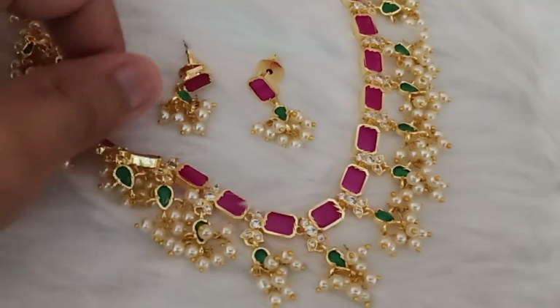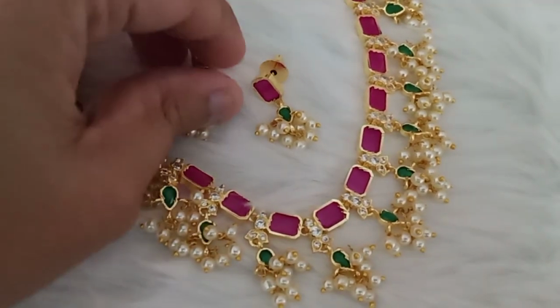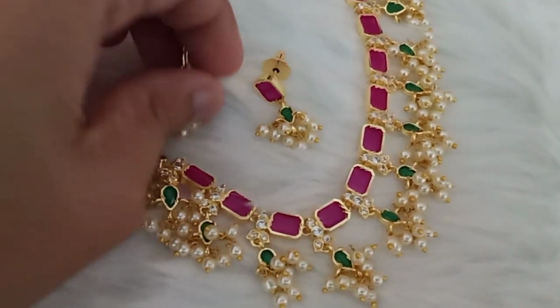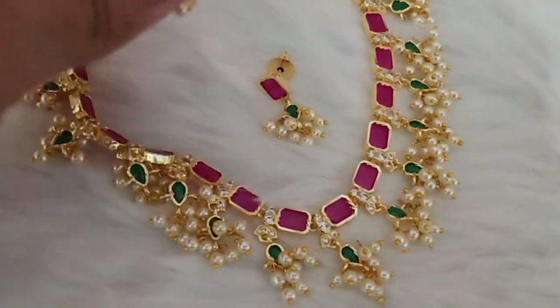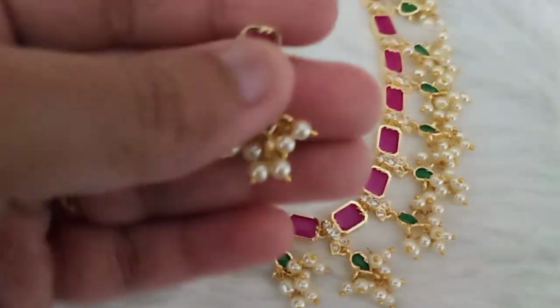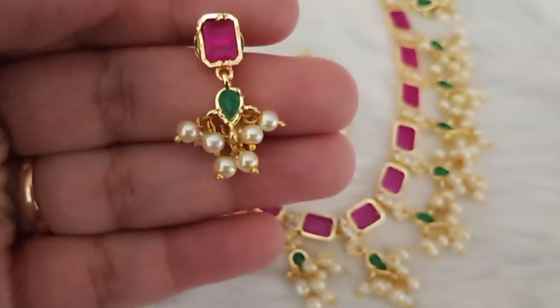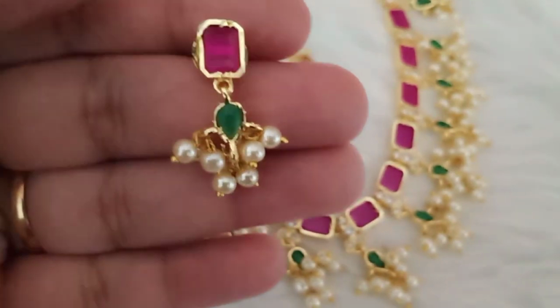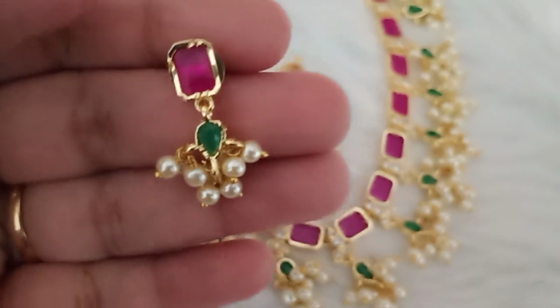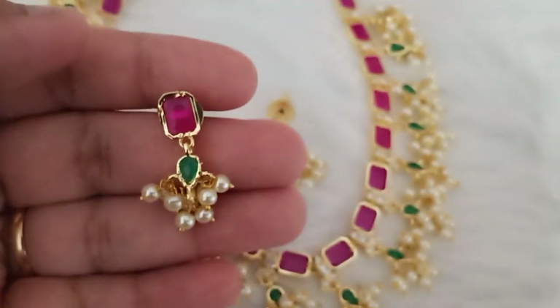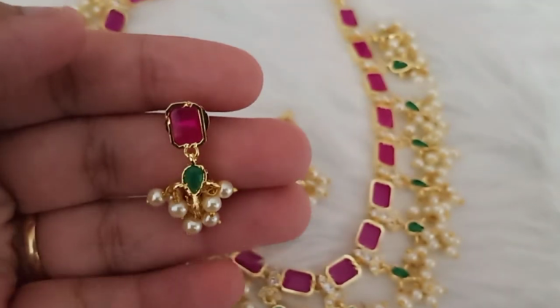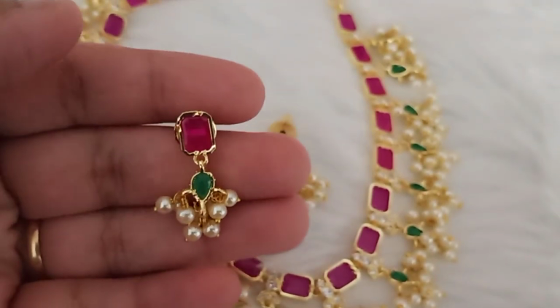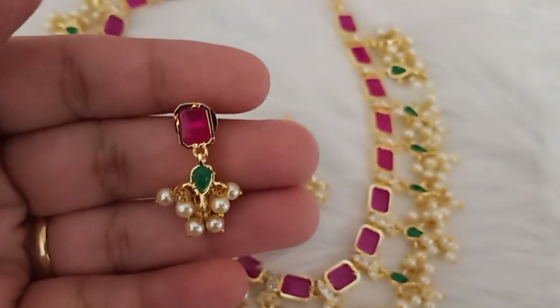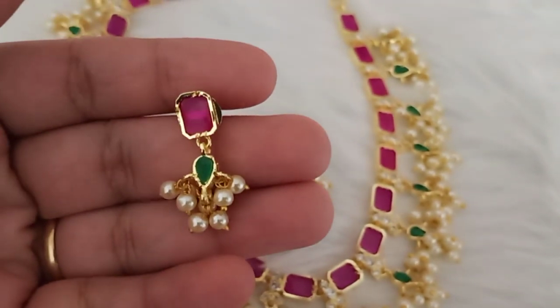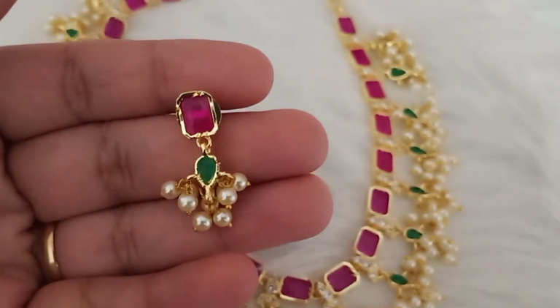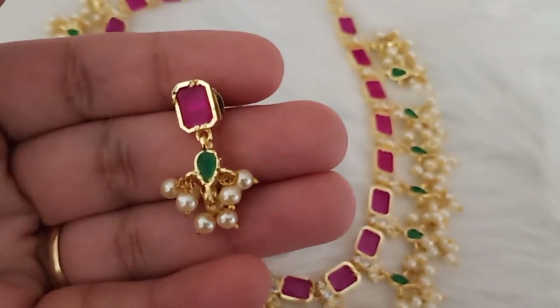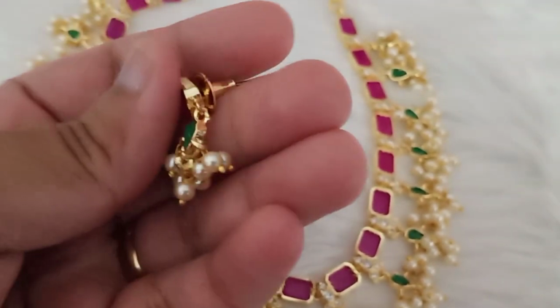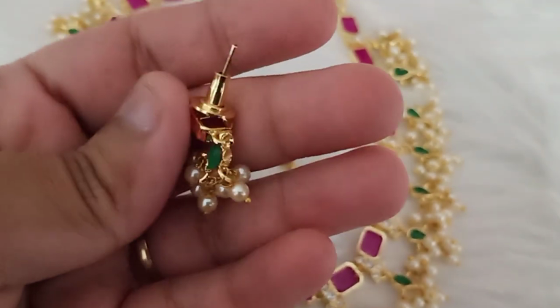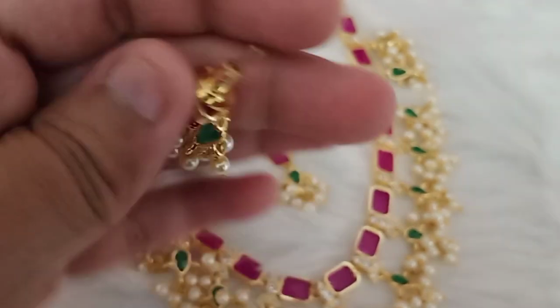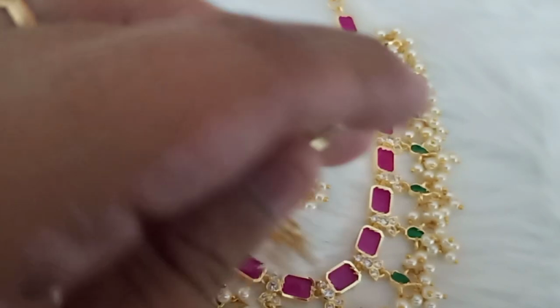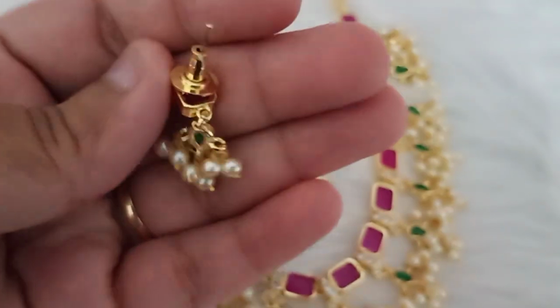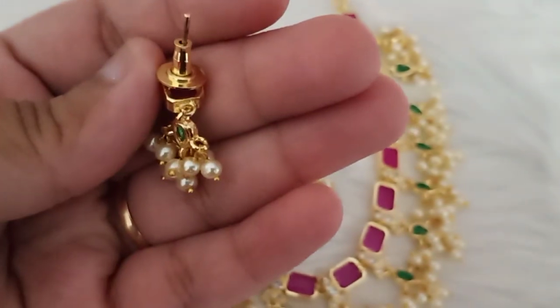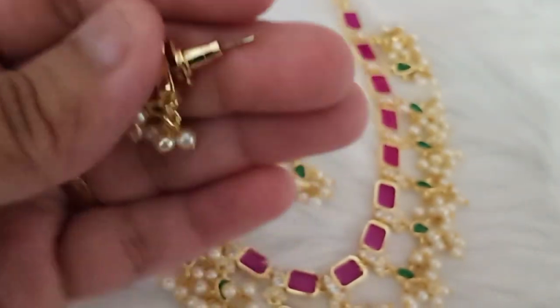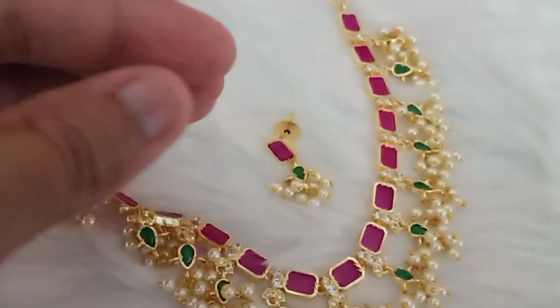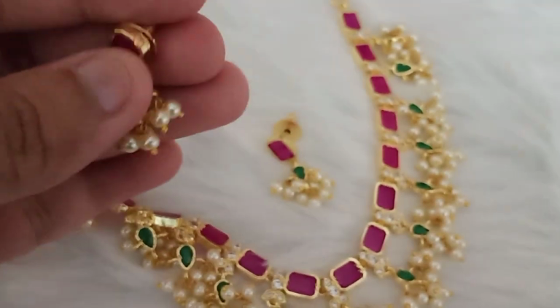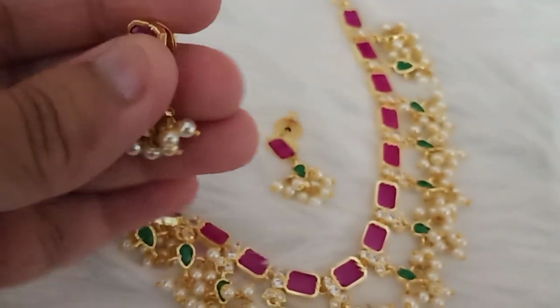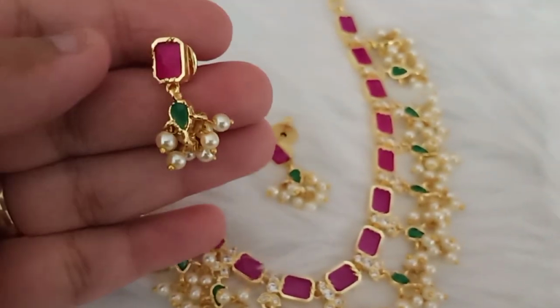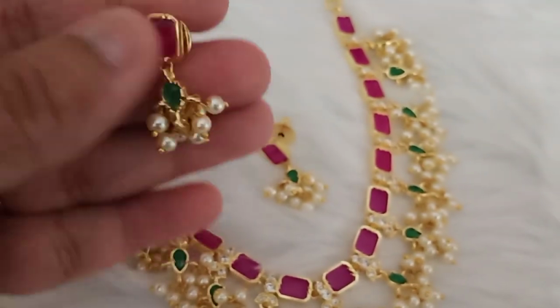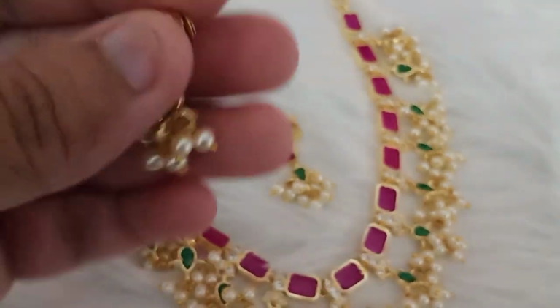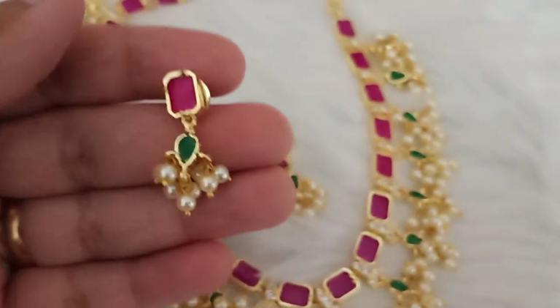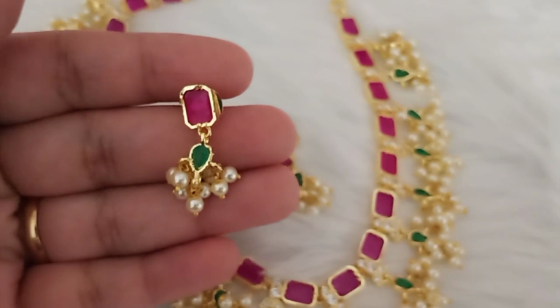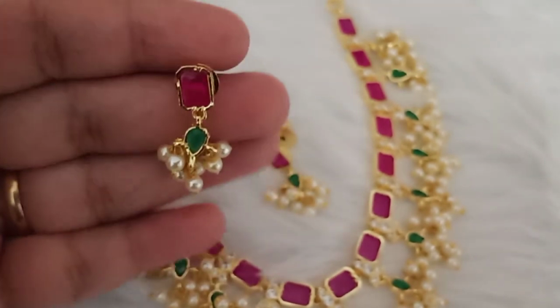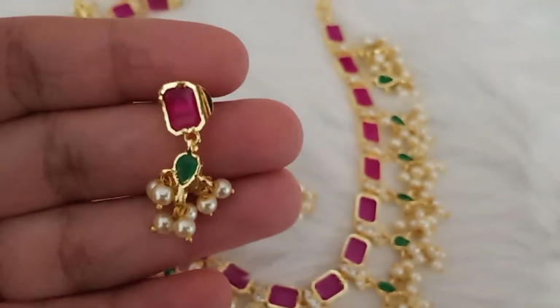Push-back earrings — the back side is a push-back. Set the earrings with the push-back.